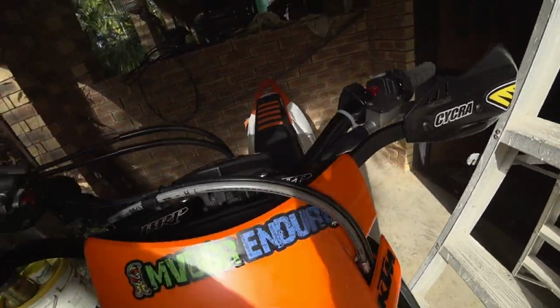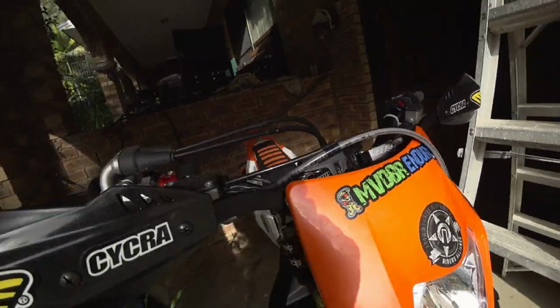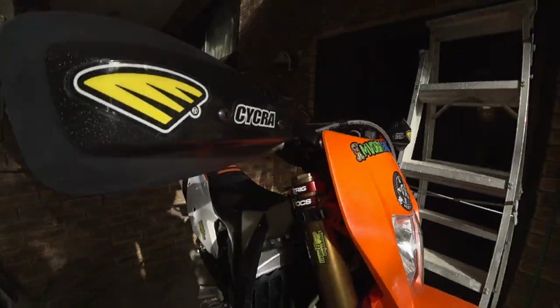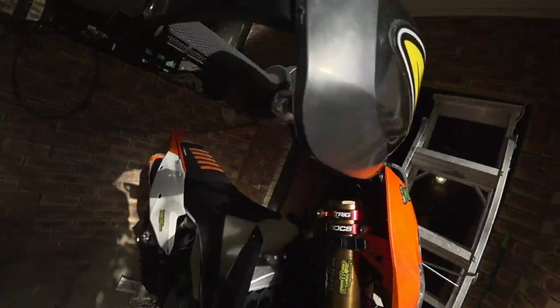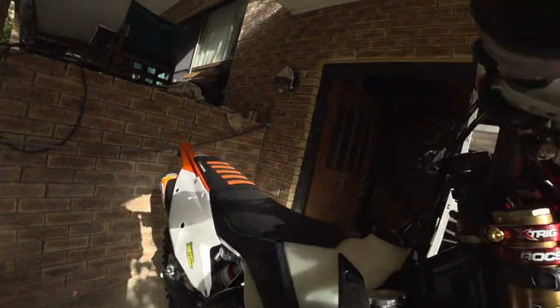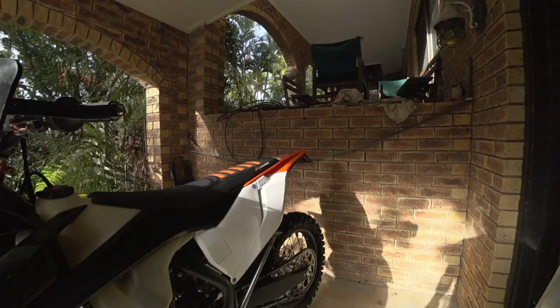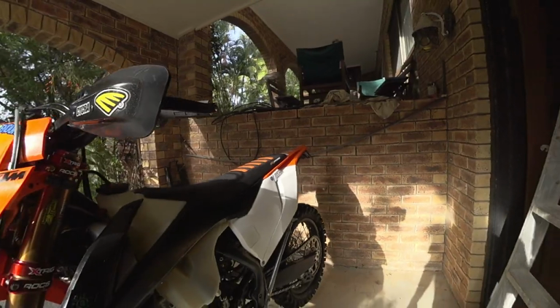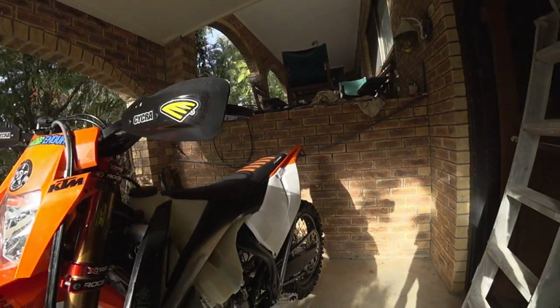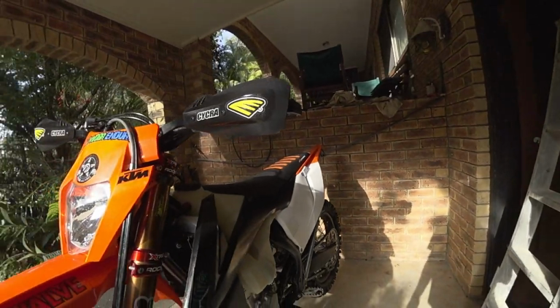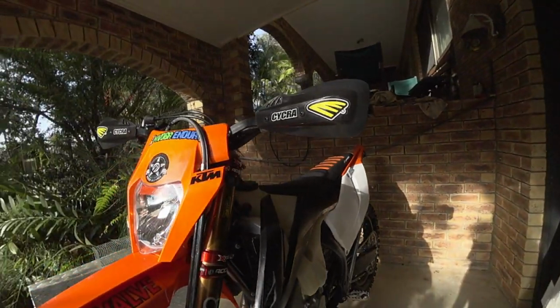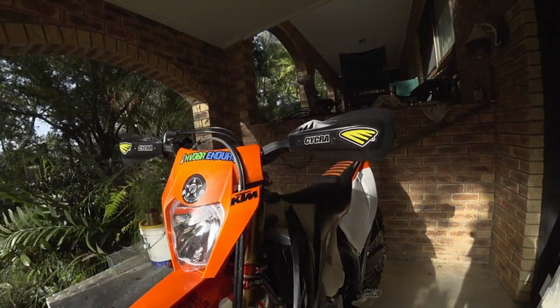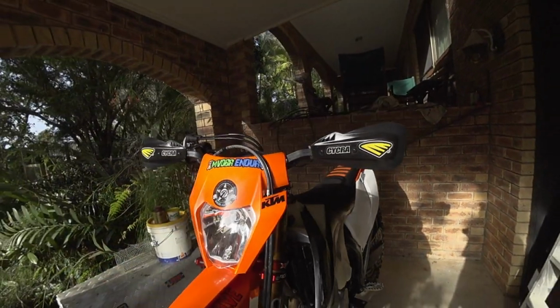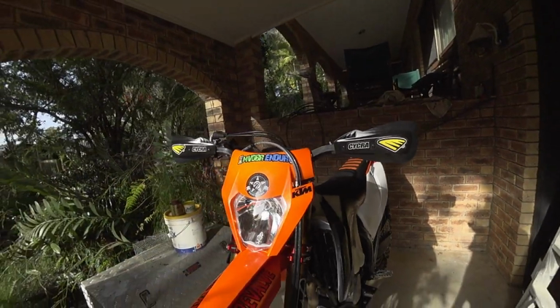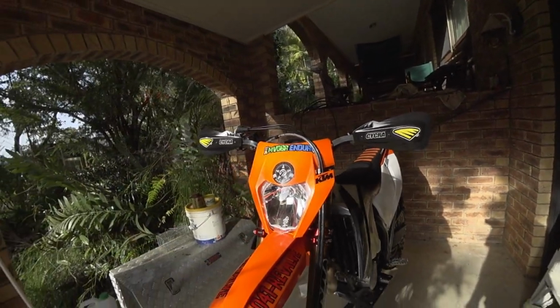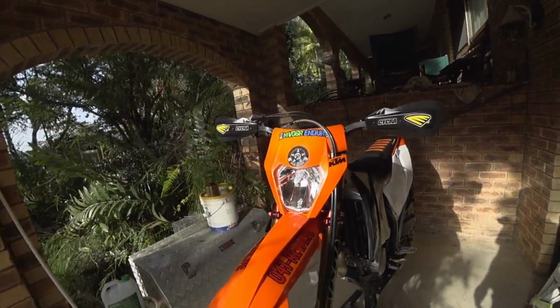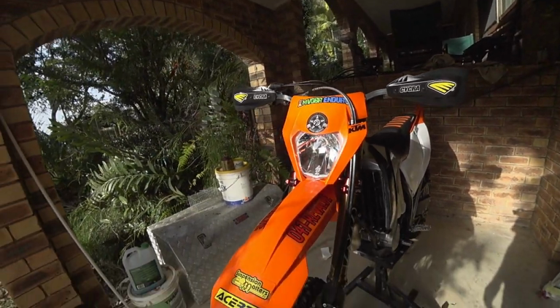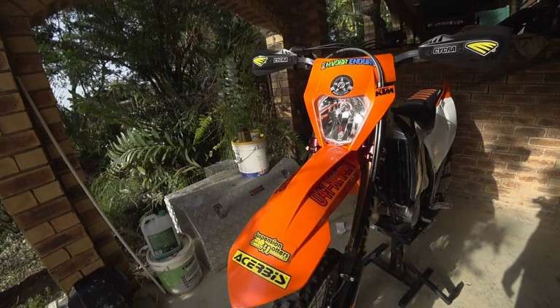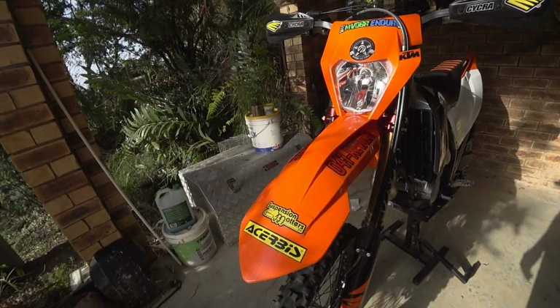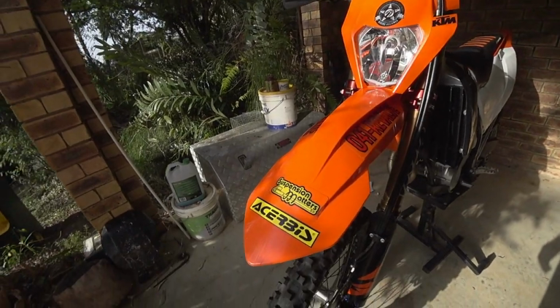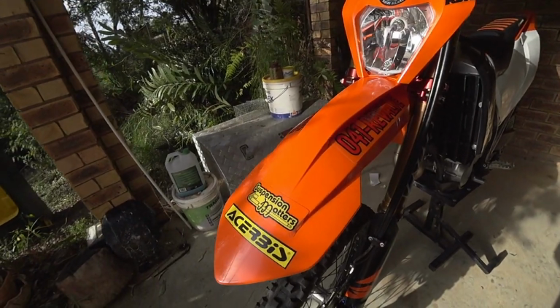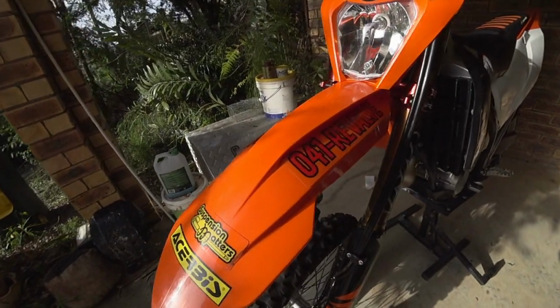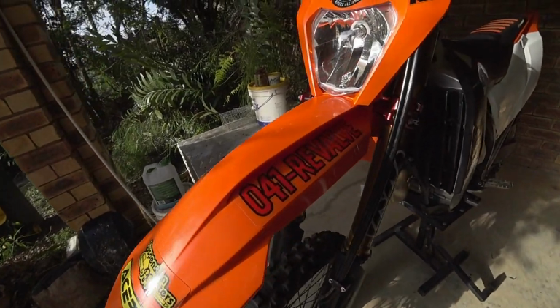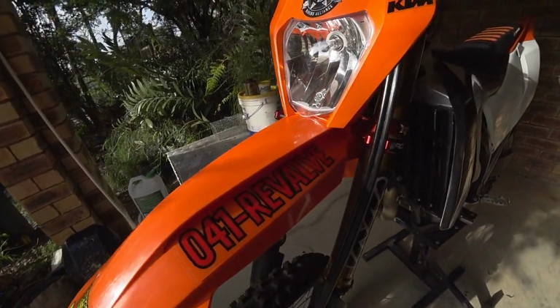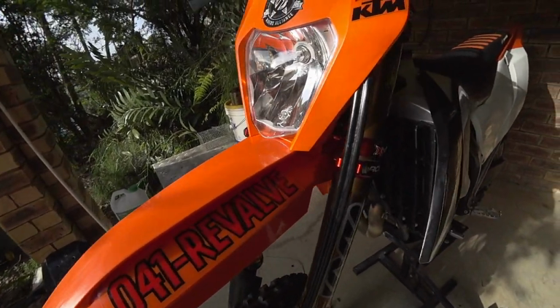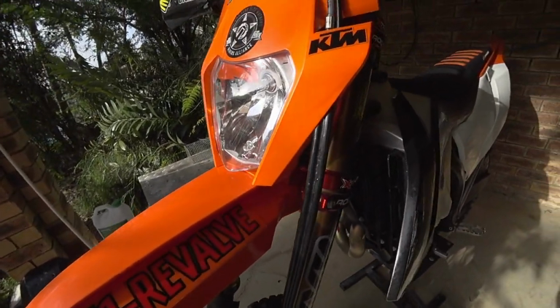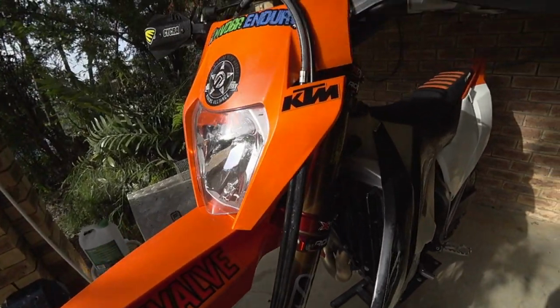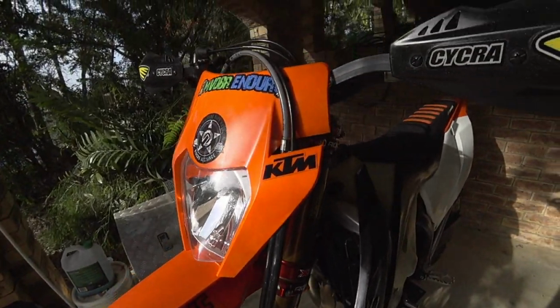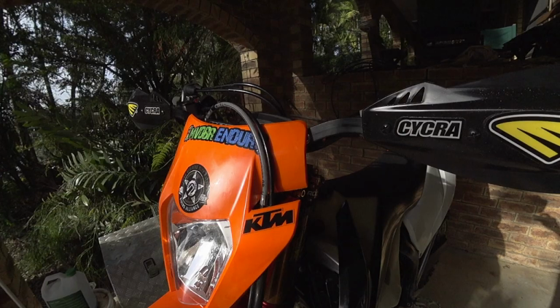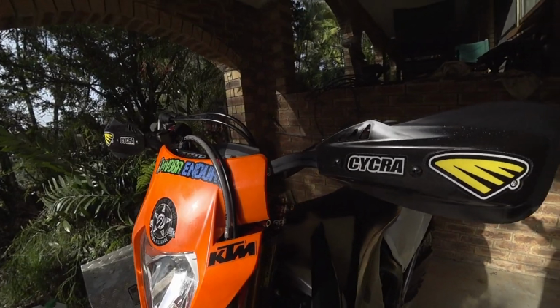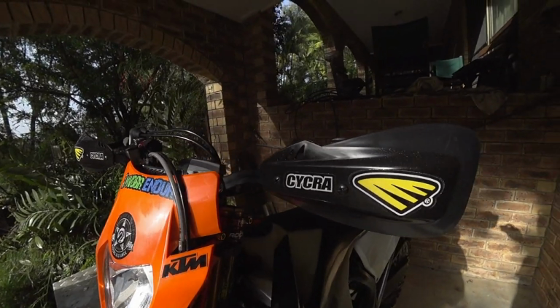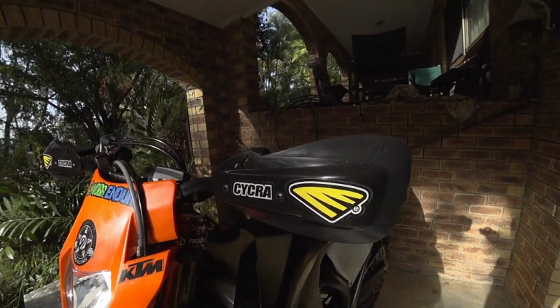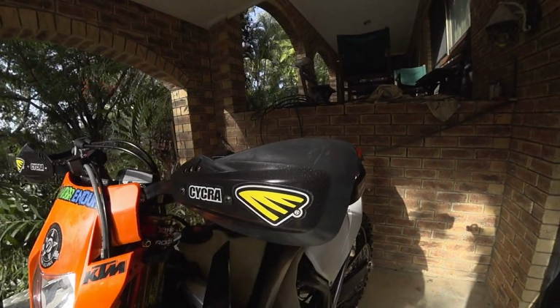Very impressed with these — very strong. There's more of a natural bend on the handguards themselves, so just on this area here they don't bend down as far.